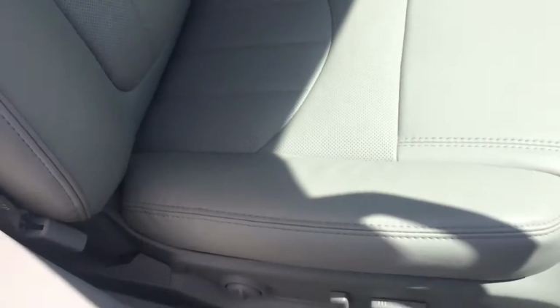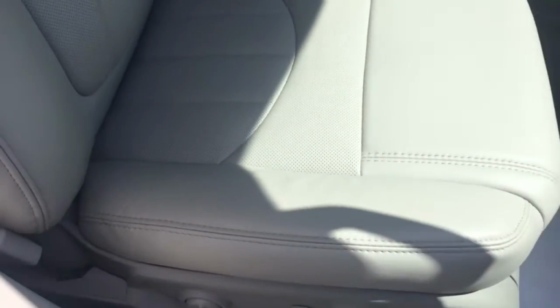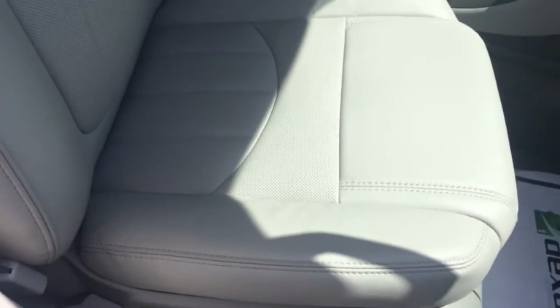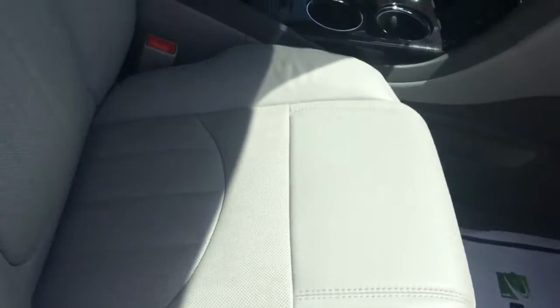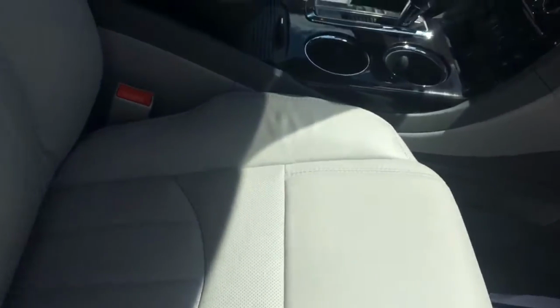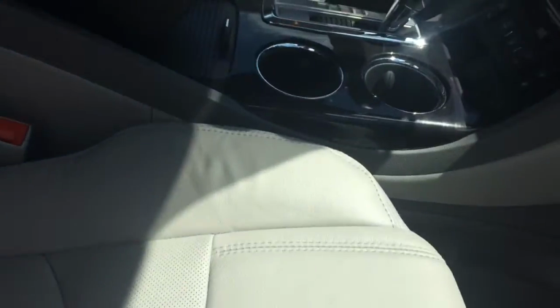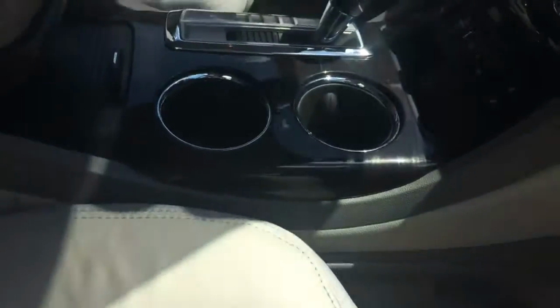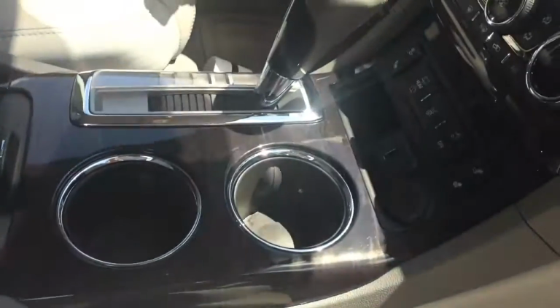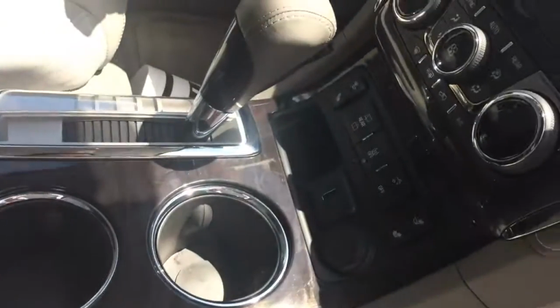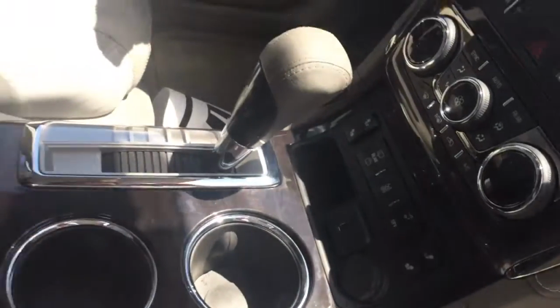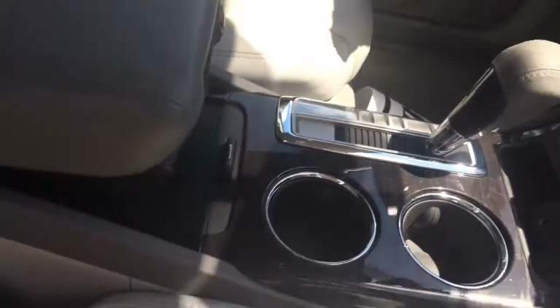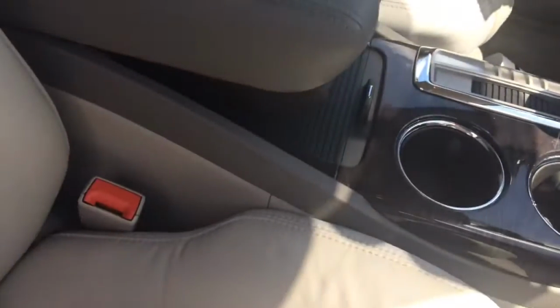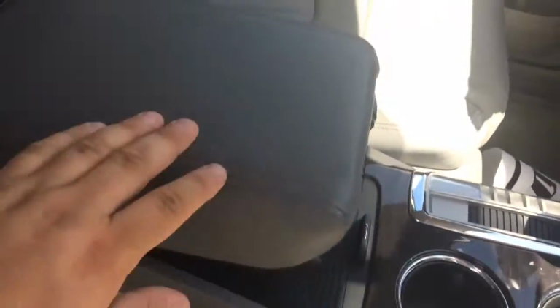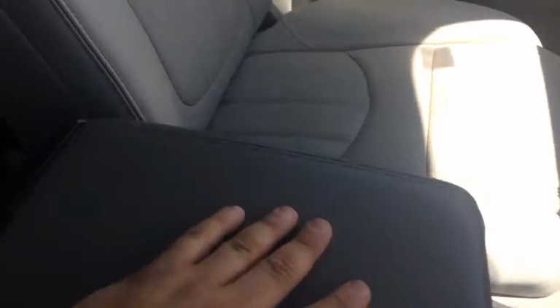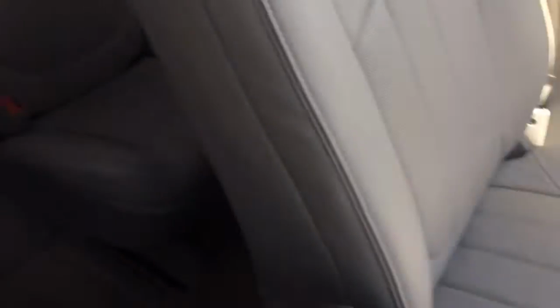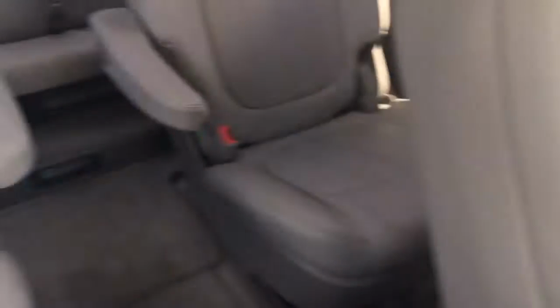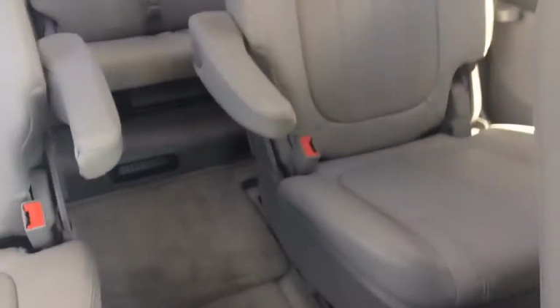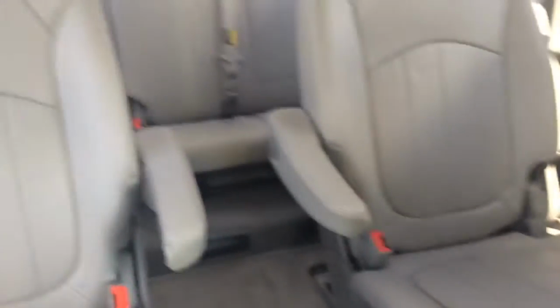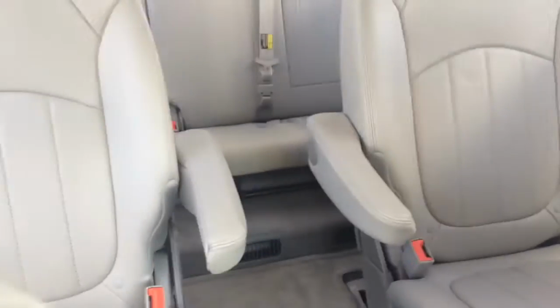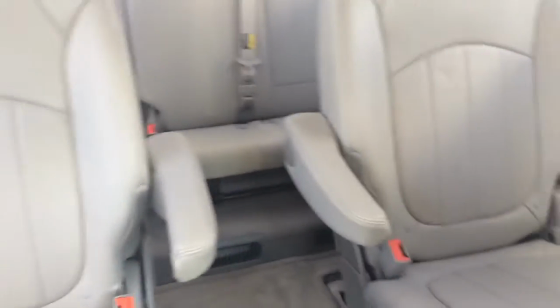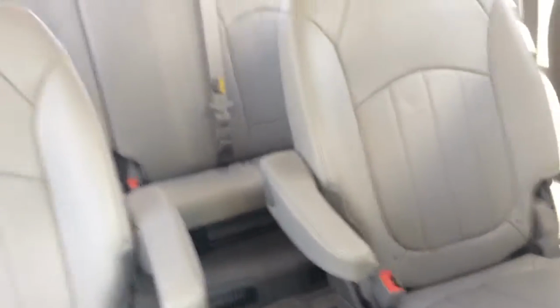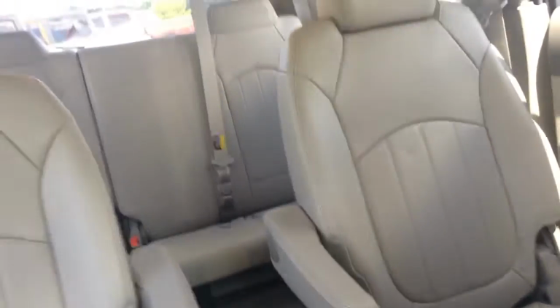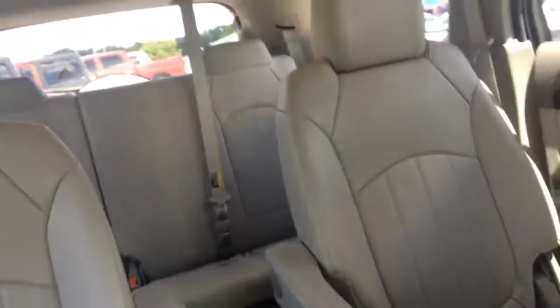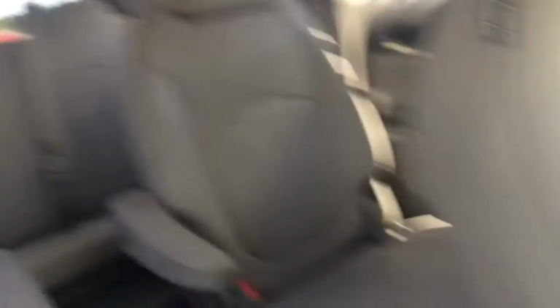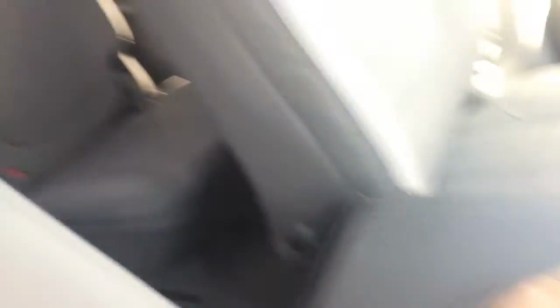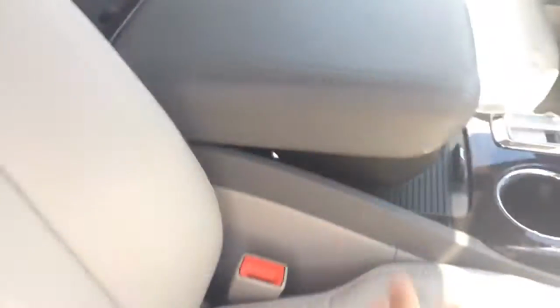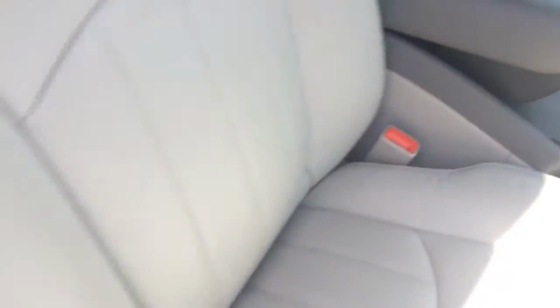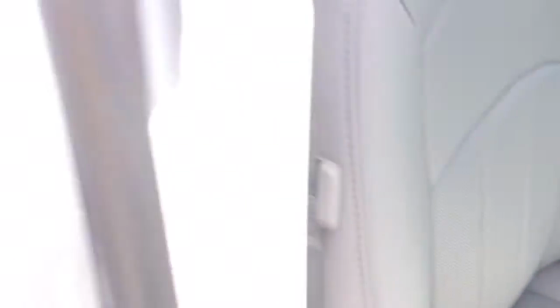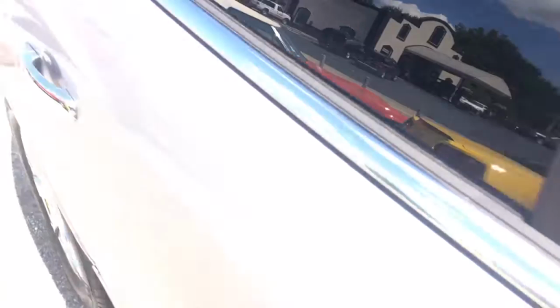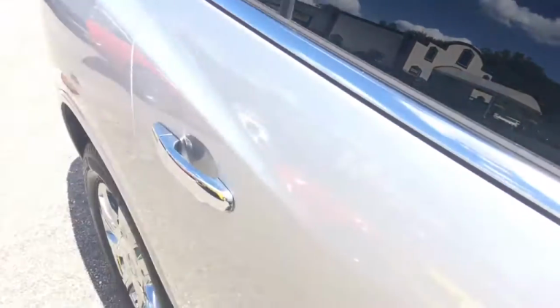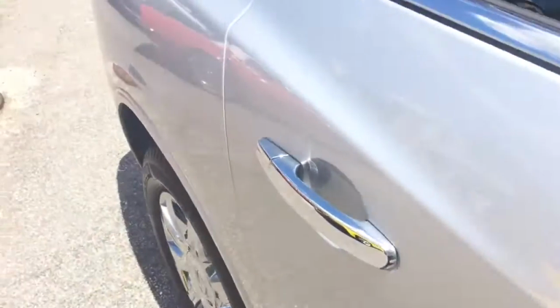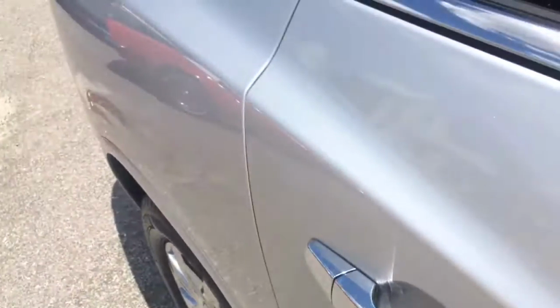Got power passenger seat, heated driver and passenger seat, second row captain's chairs, and a third row bench. This thing's loaded up and ready to go.